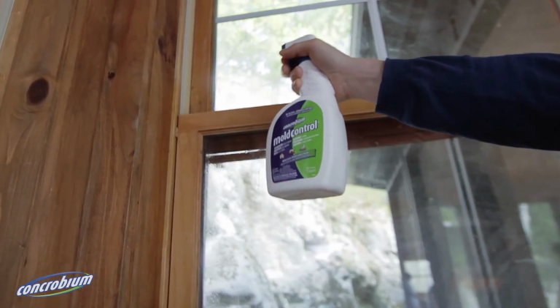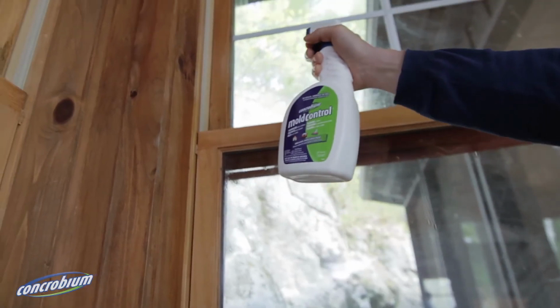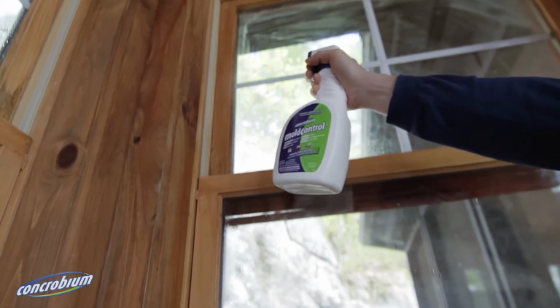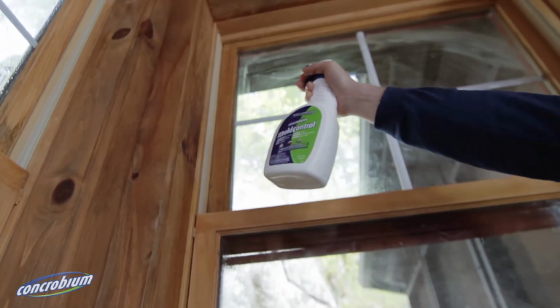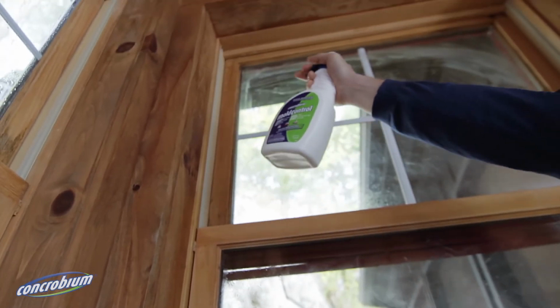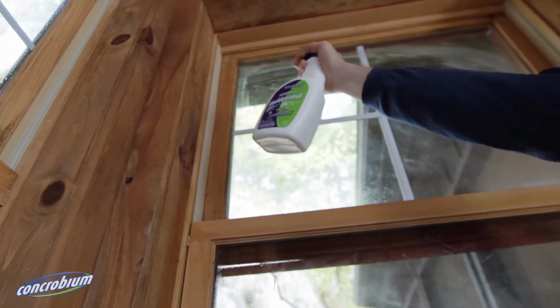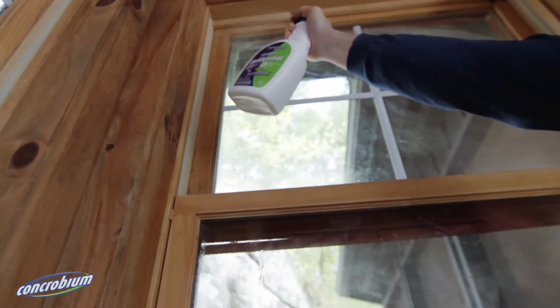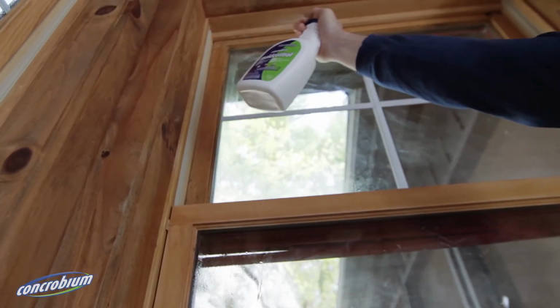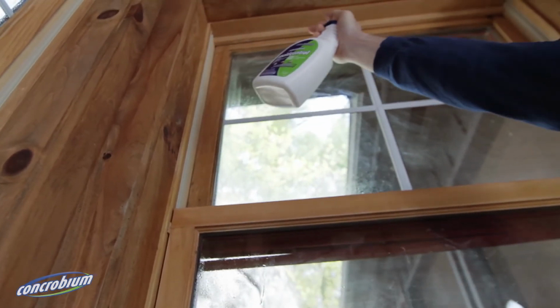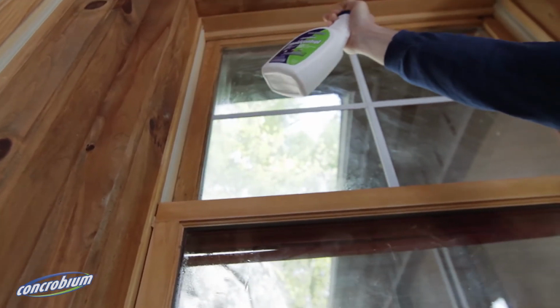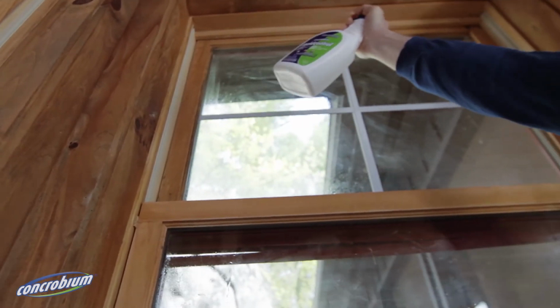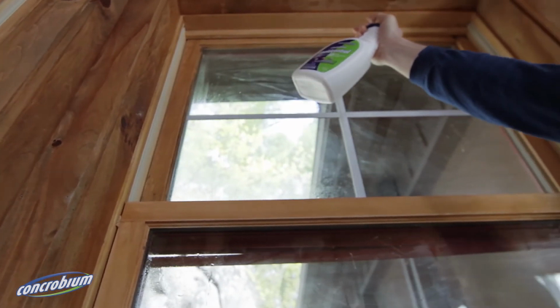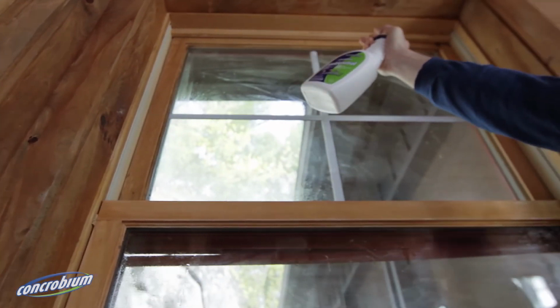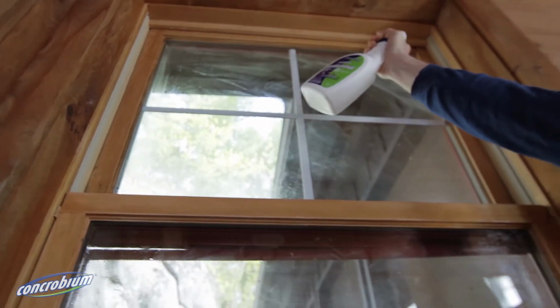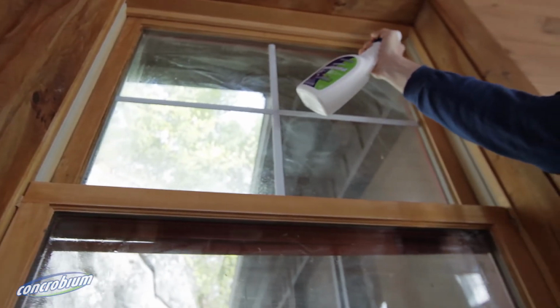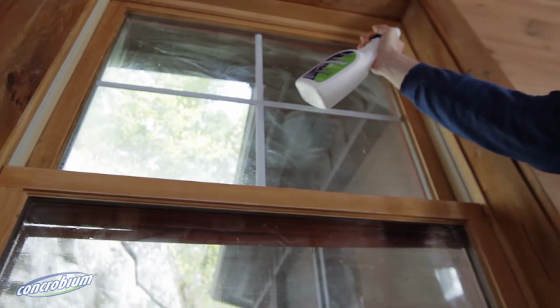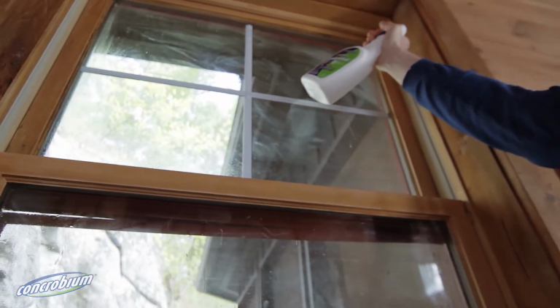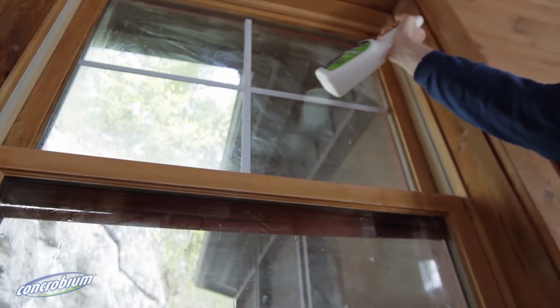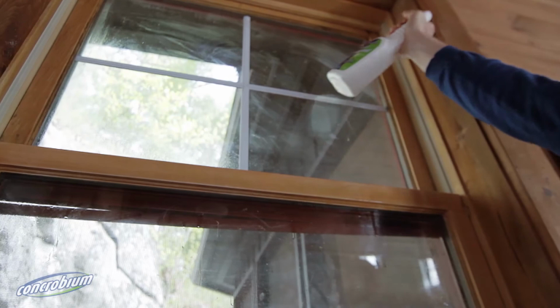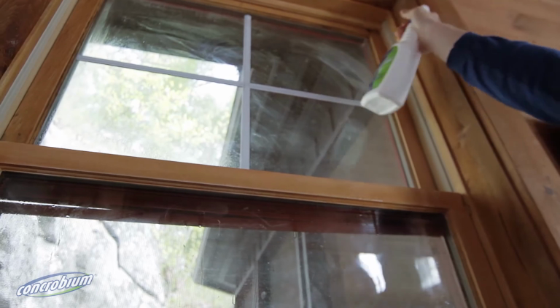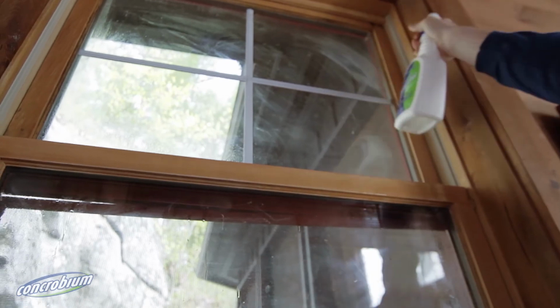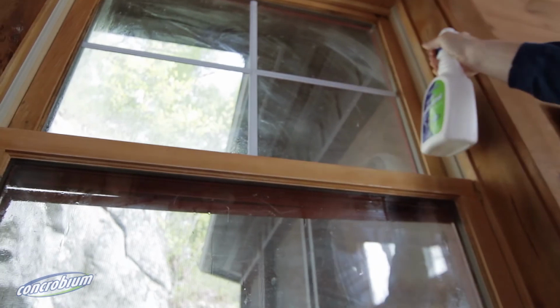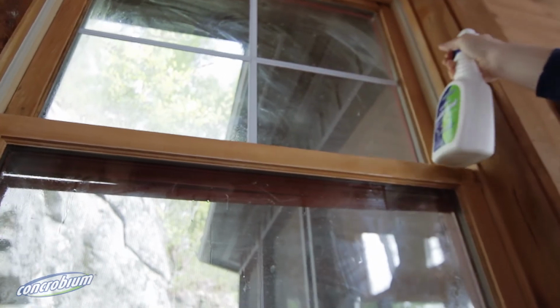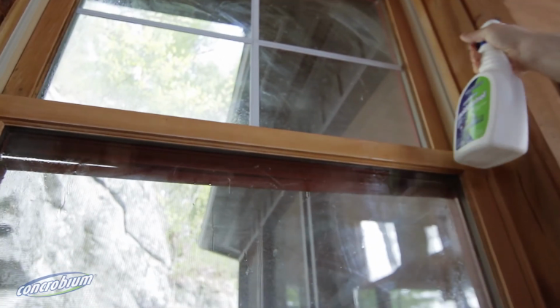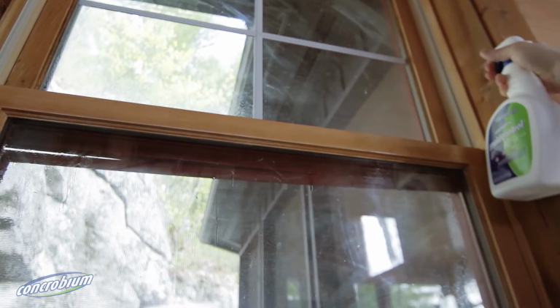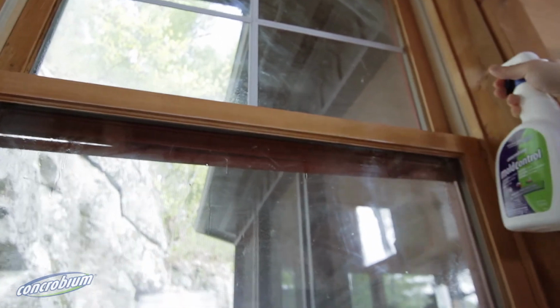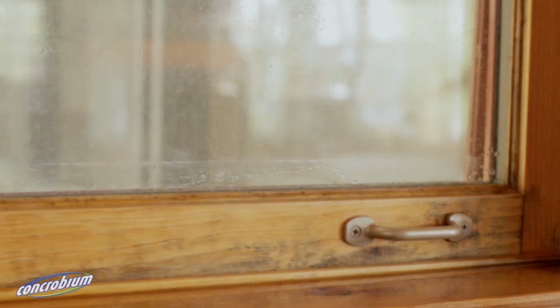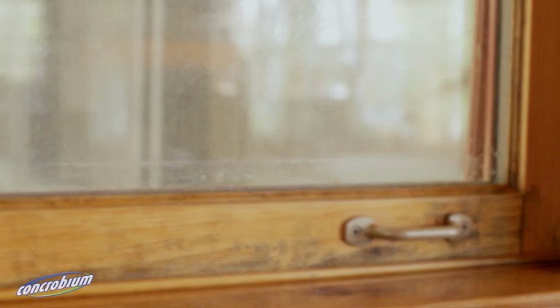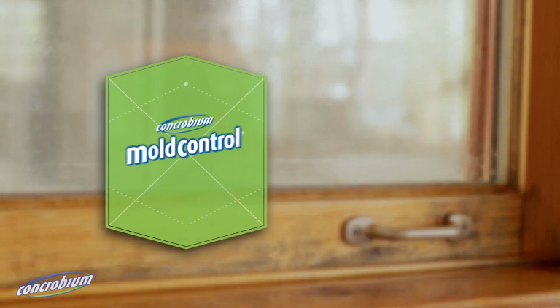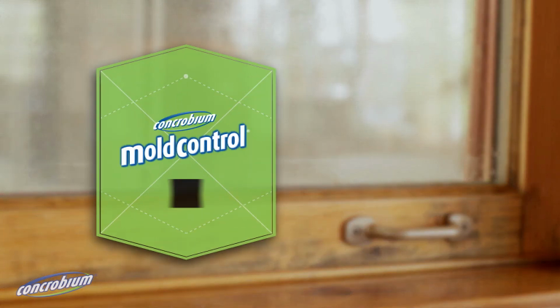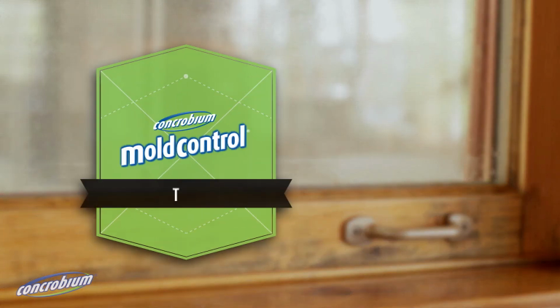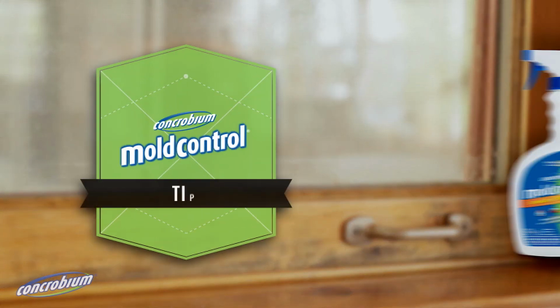Help protect against mould growth by controlling indoor humidity, ensuring proper outdoor grading and roof flashing, and applying Concrobium mould control to vulnerable parts of your home.